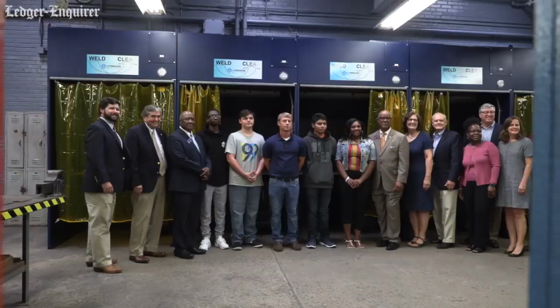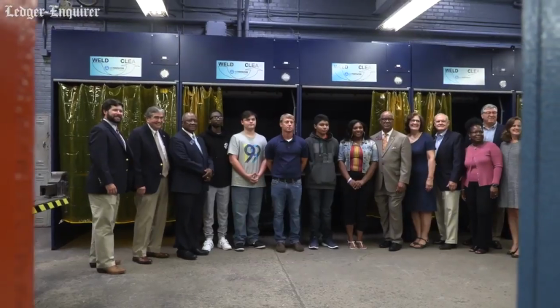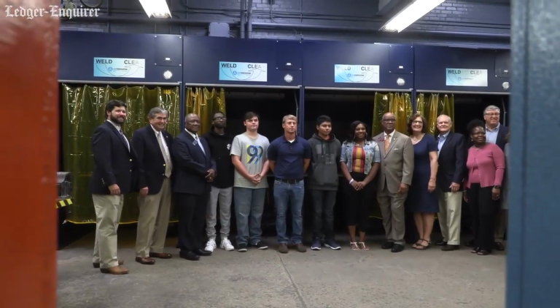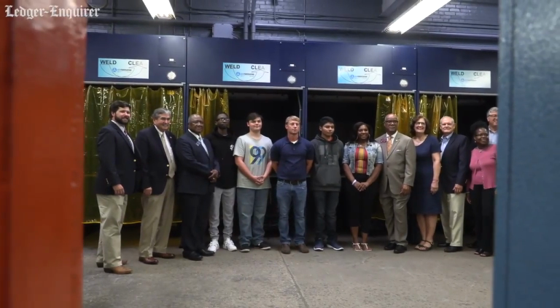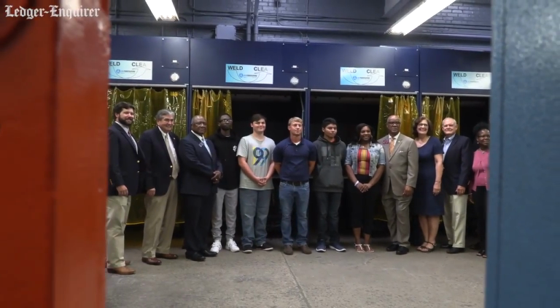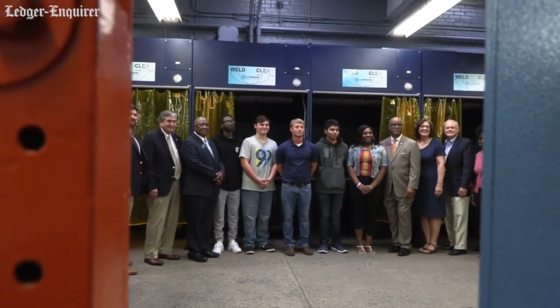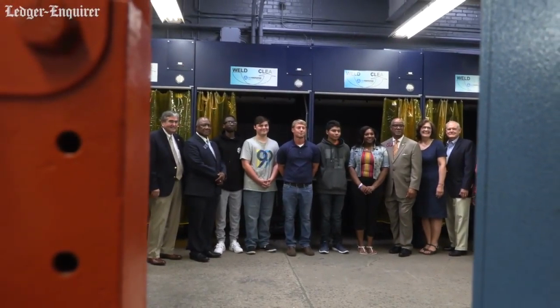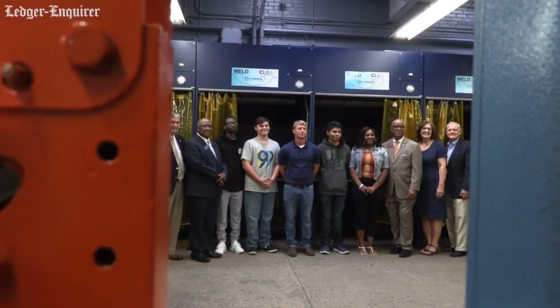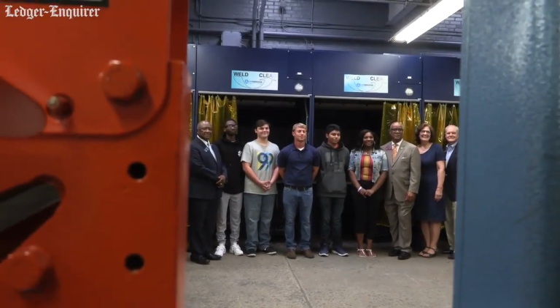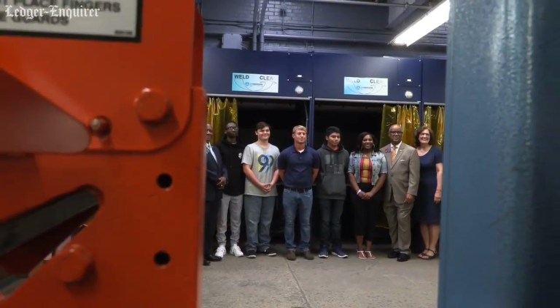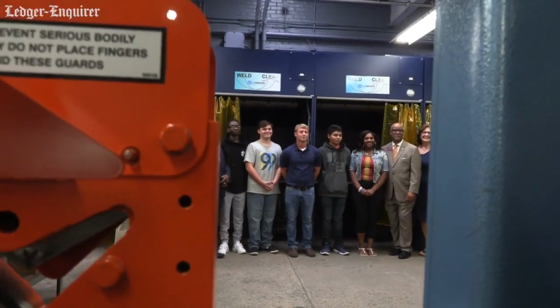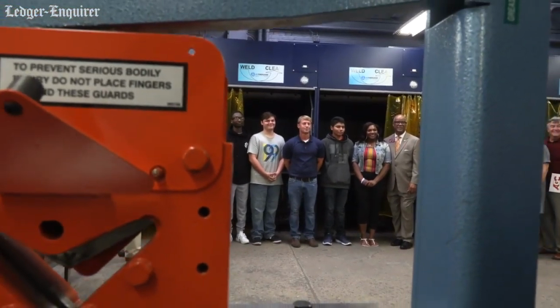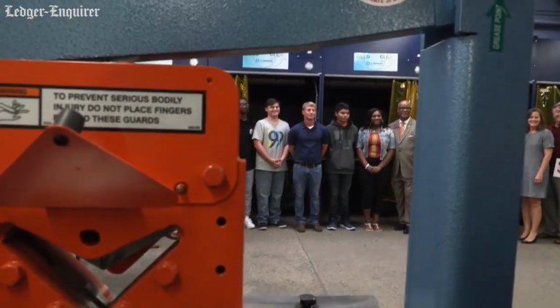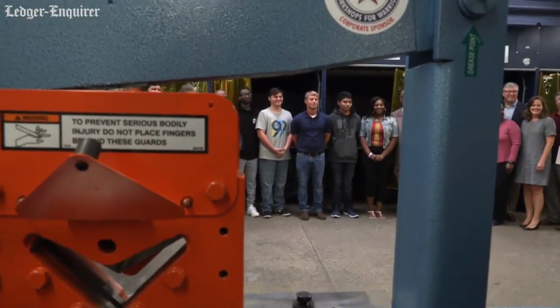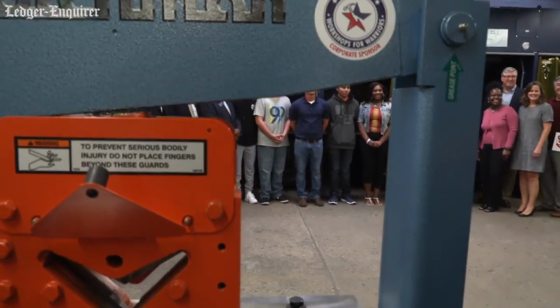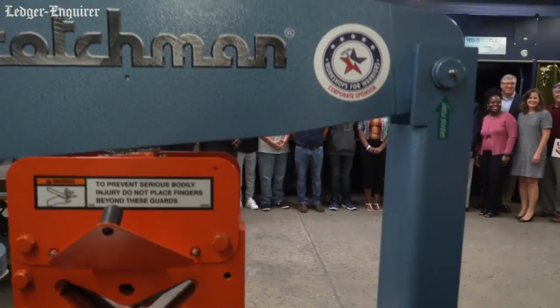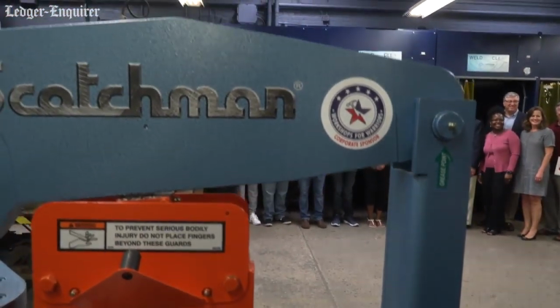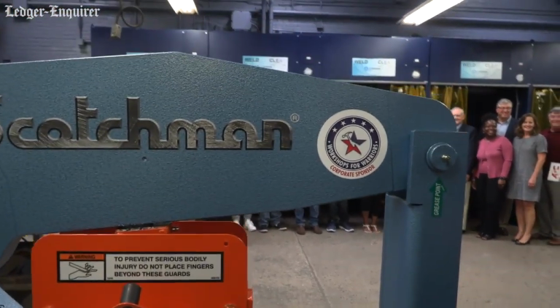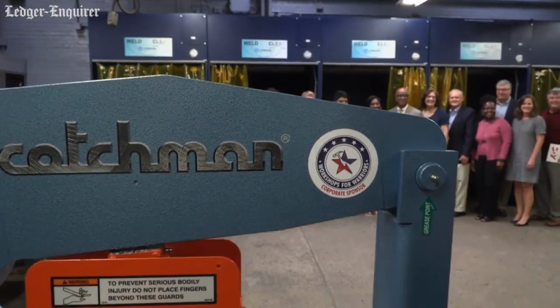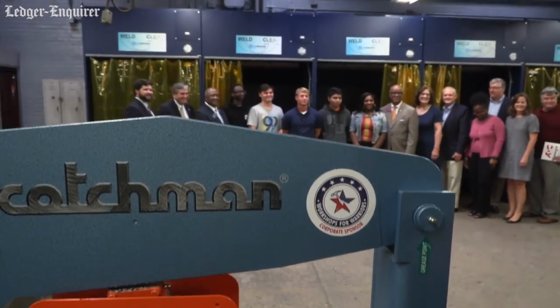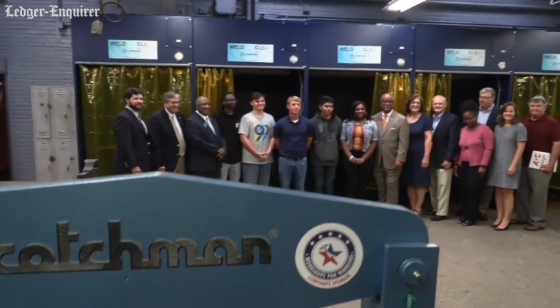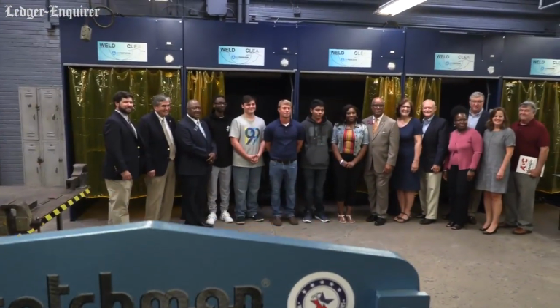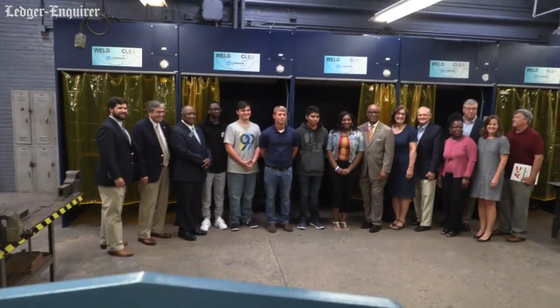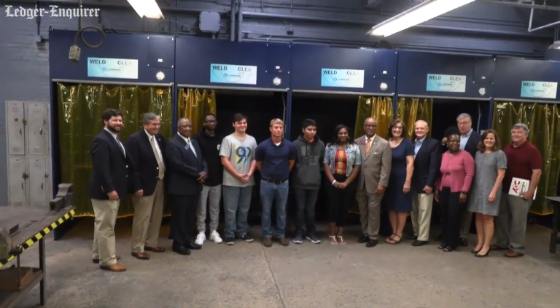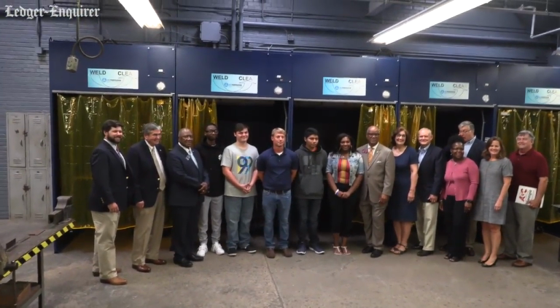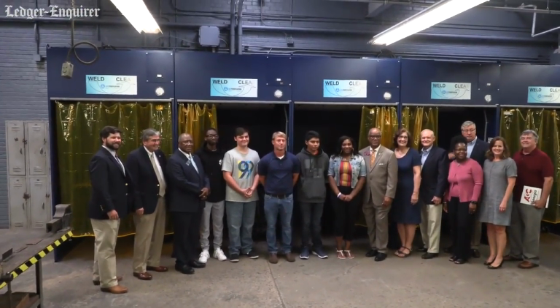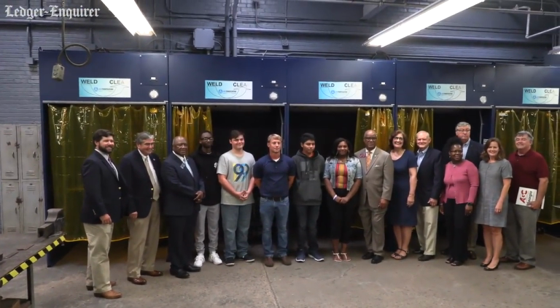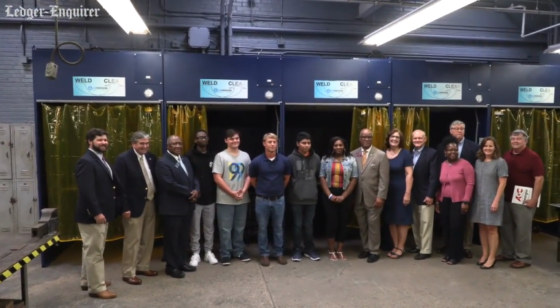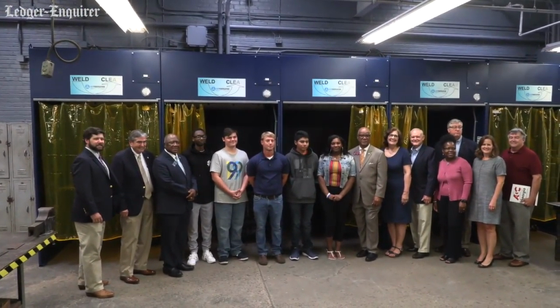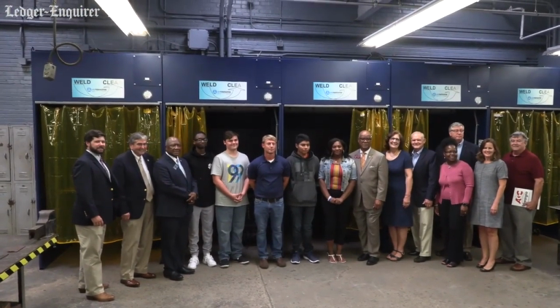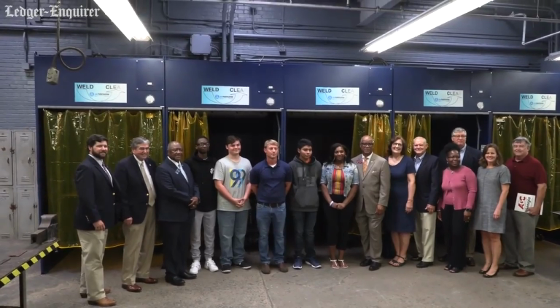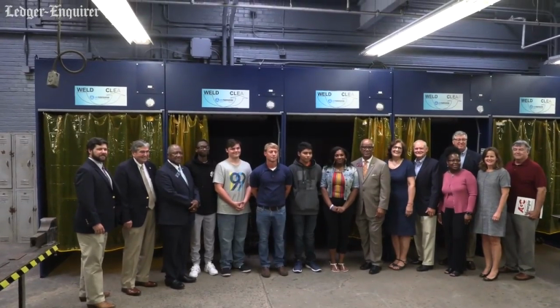We're in day eight of the new school year, and our goal was to get them up and running for day one. We're here, and the students are beginning to use the new equipment — so we're actually putting their dollars to work as we speak.